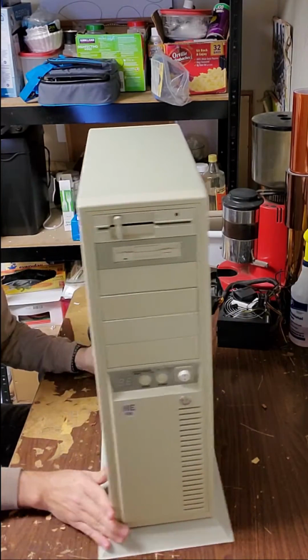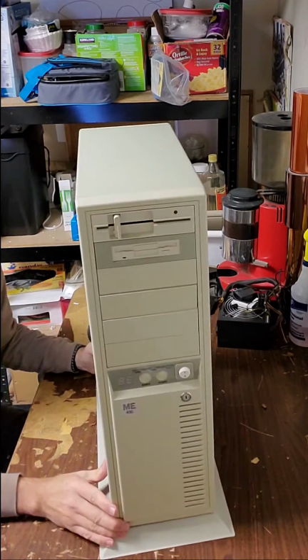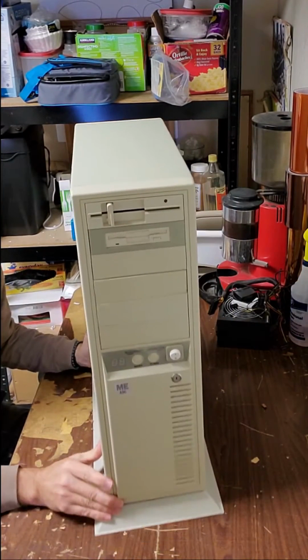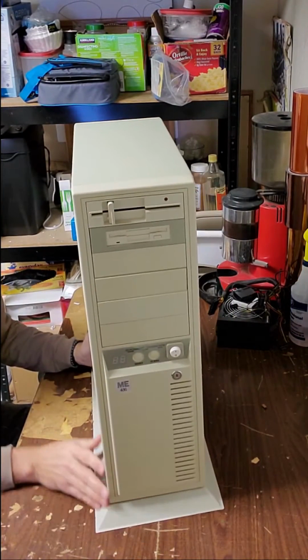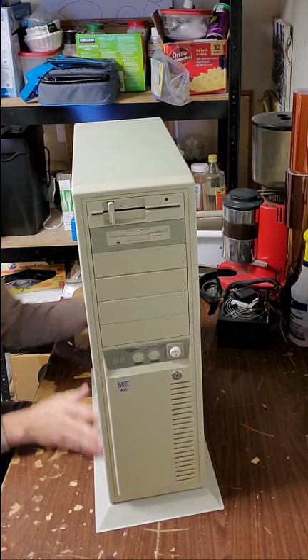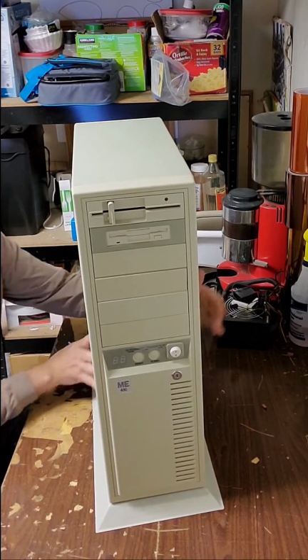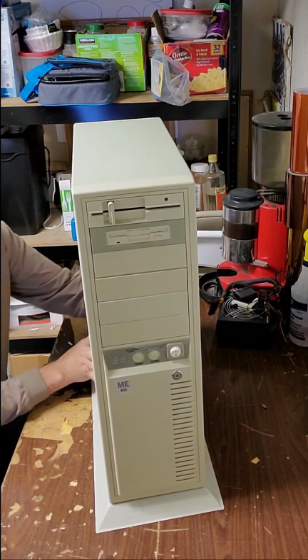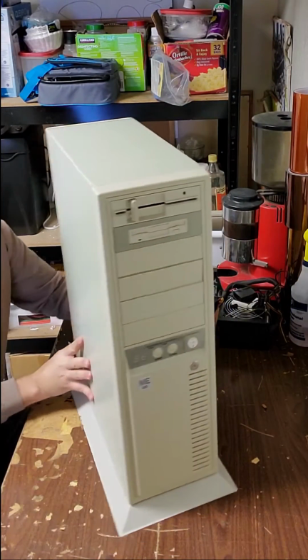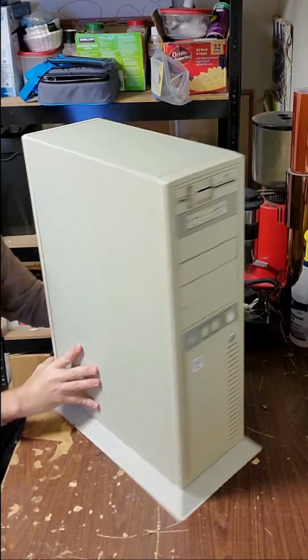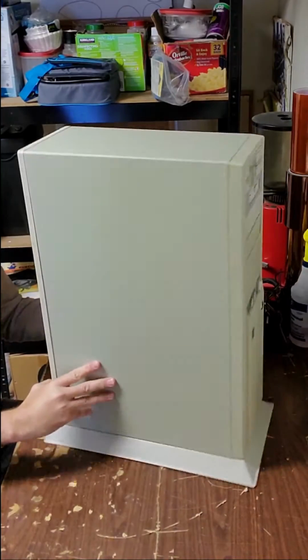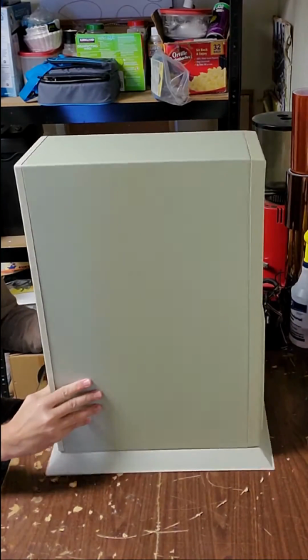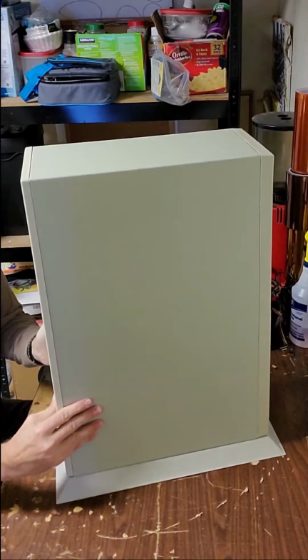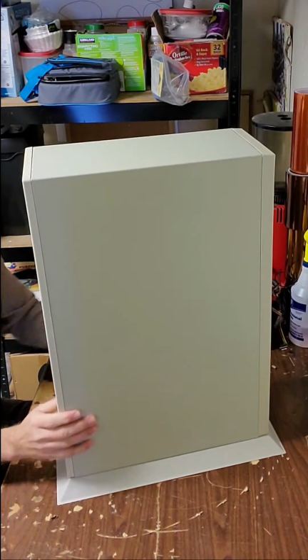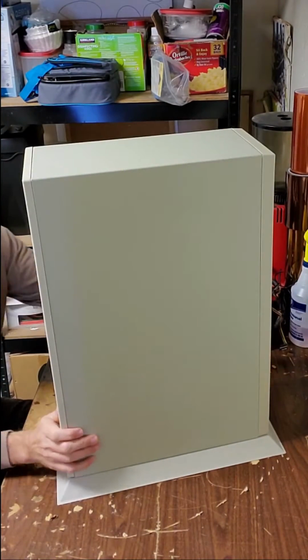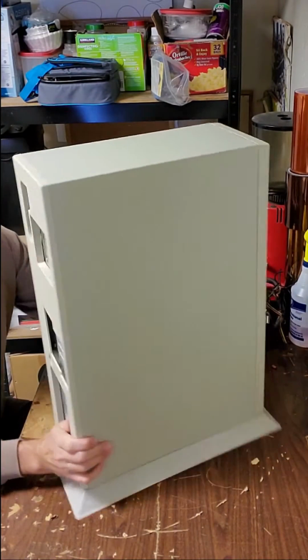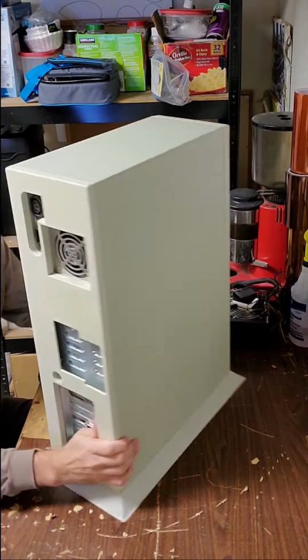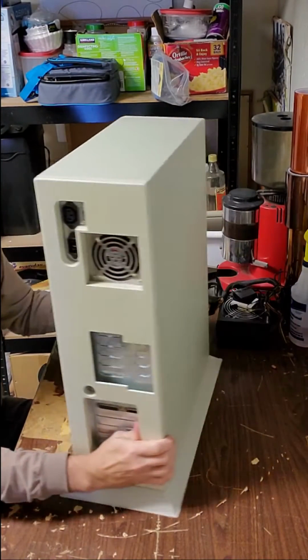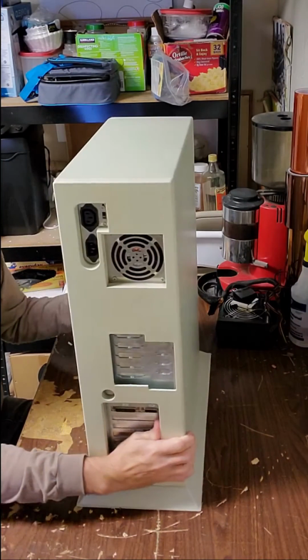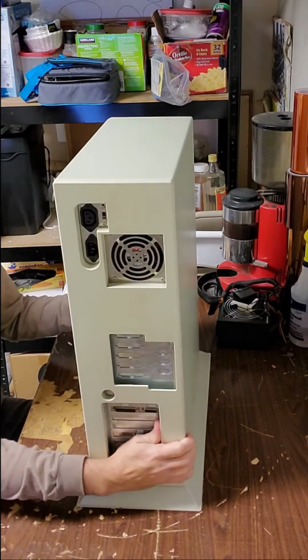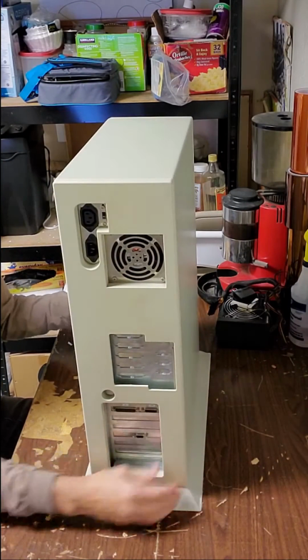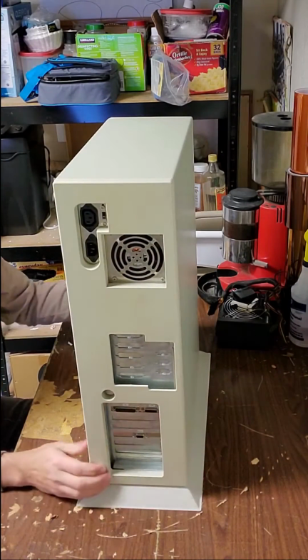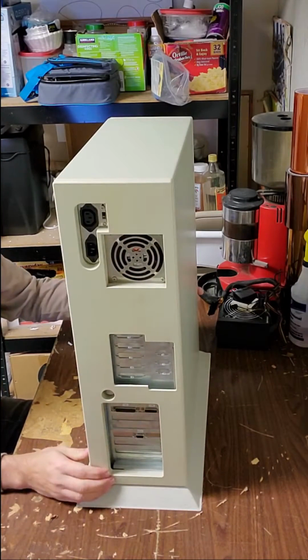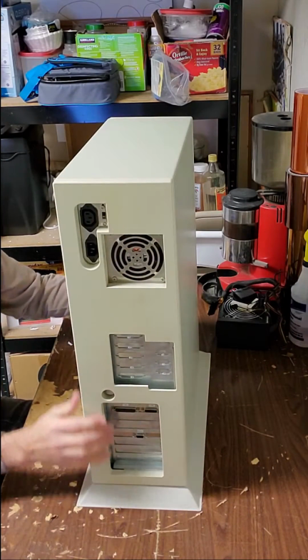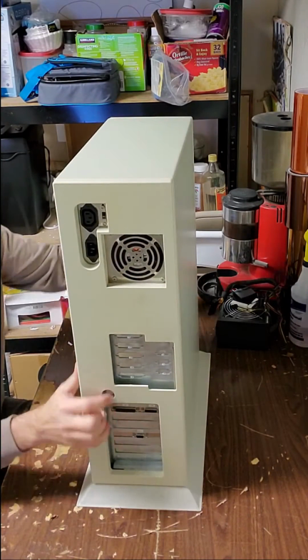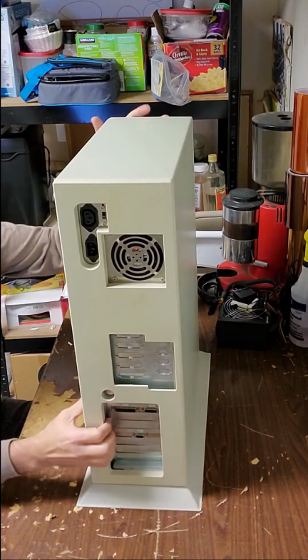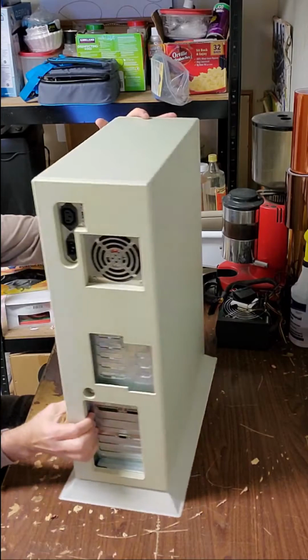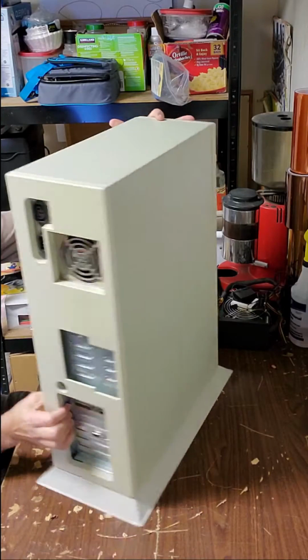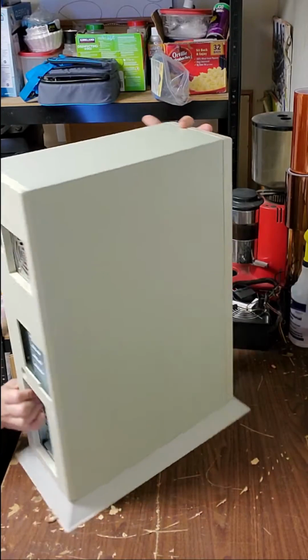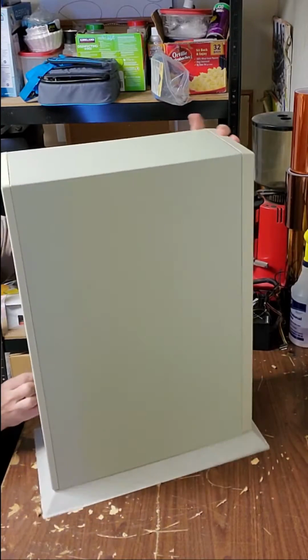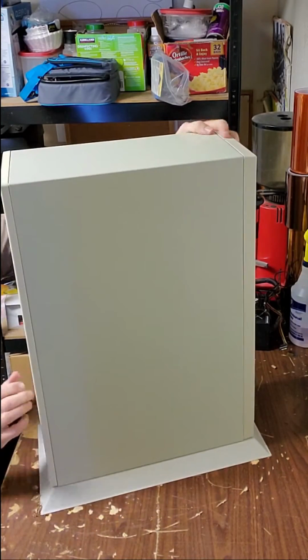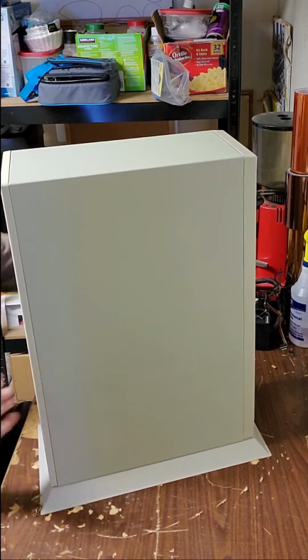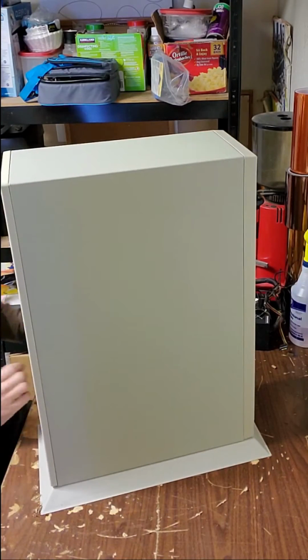In today's project we'll be taking this 486 full tower case, removing the components and making it into a rack for single board computers.